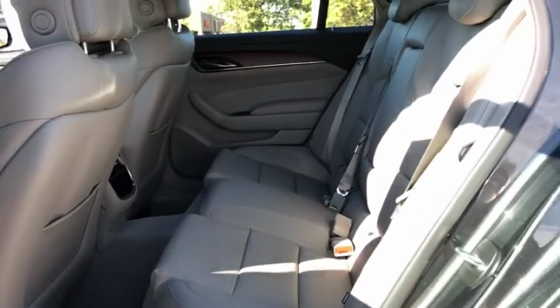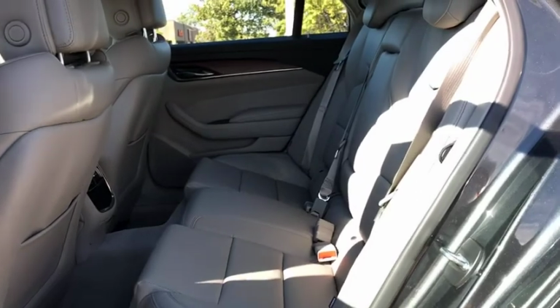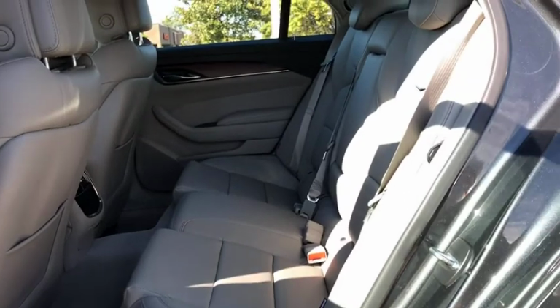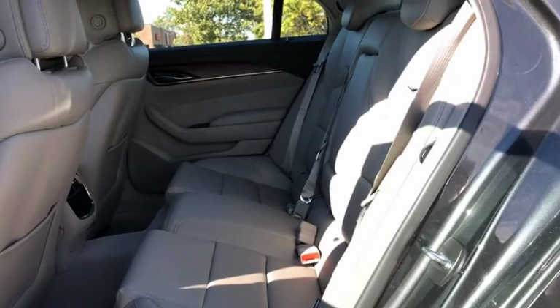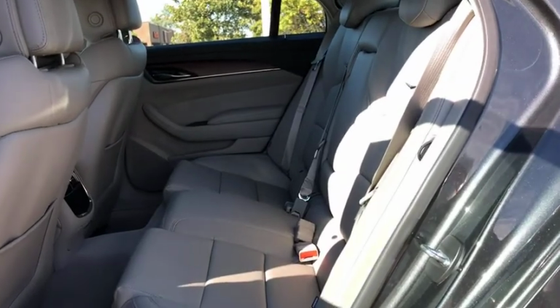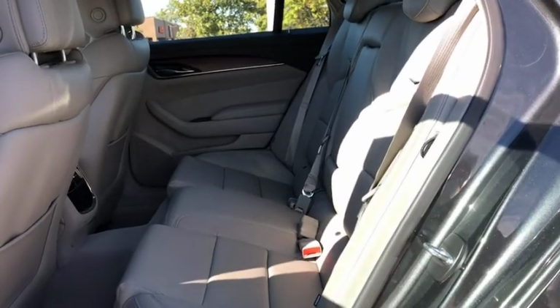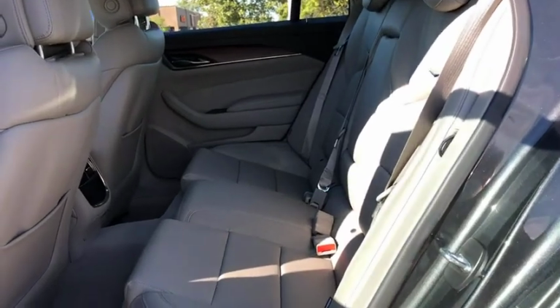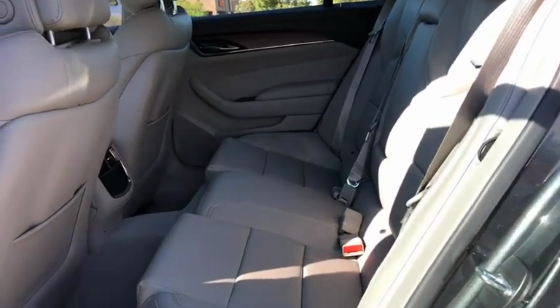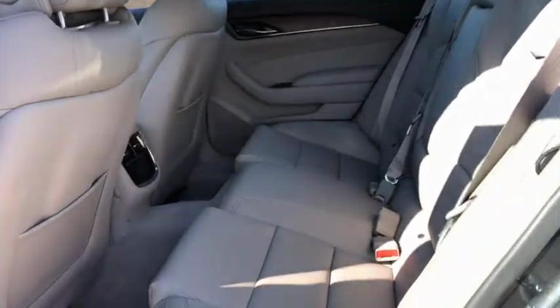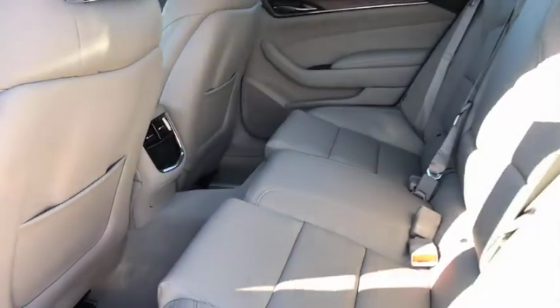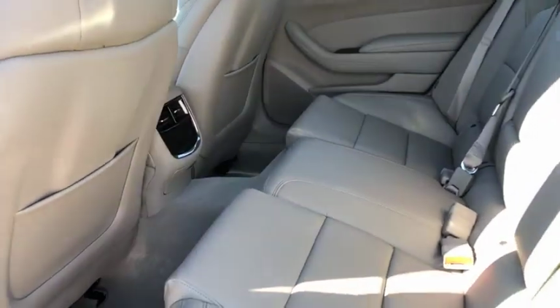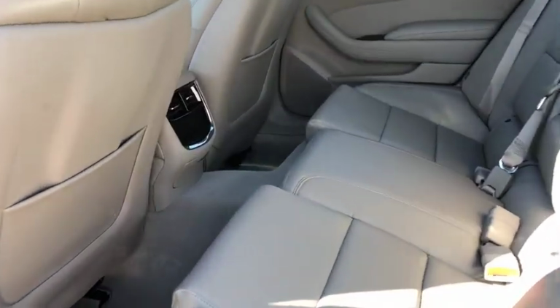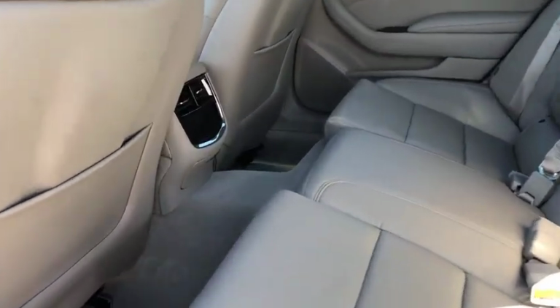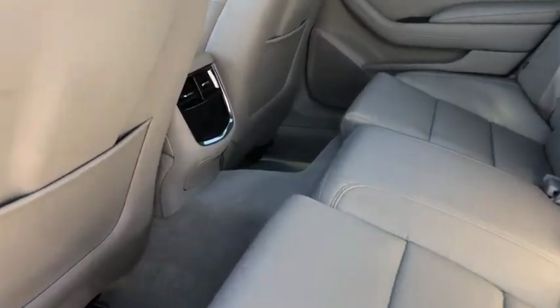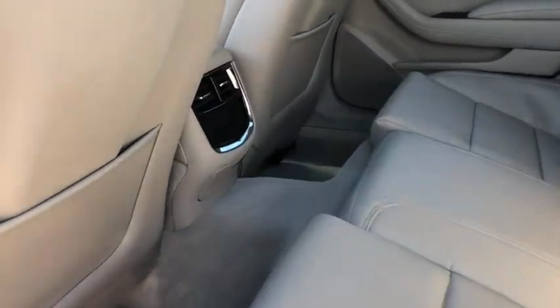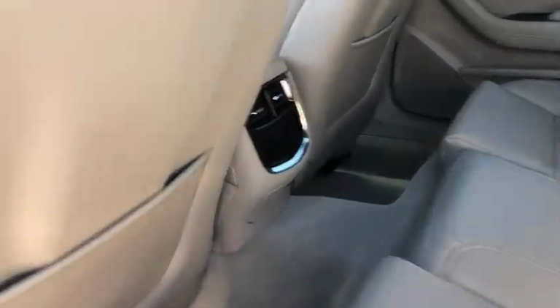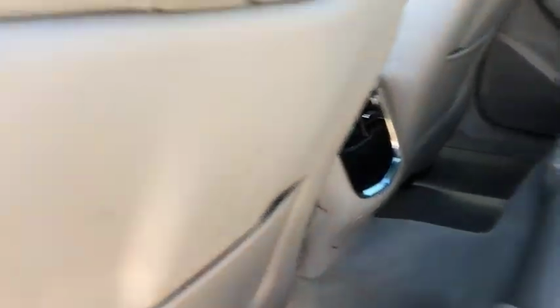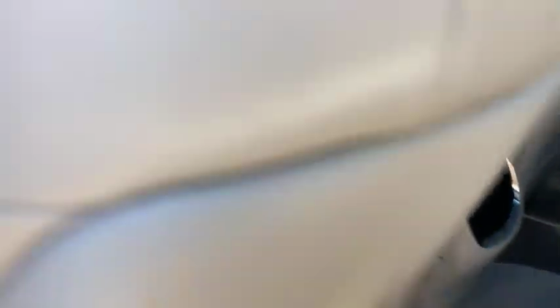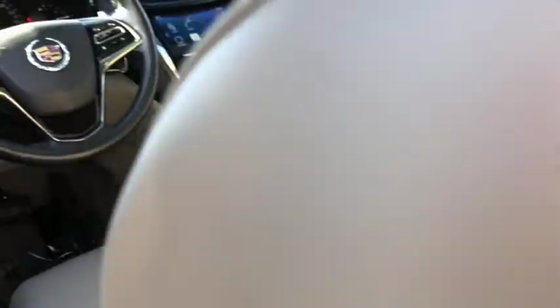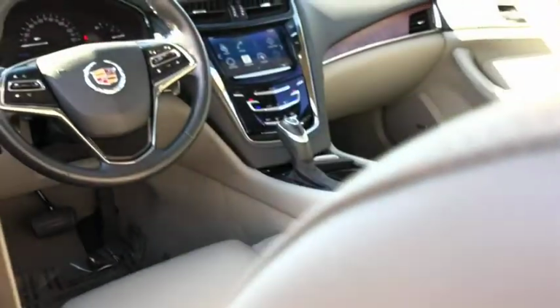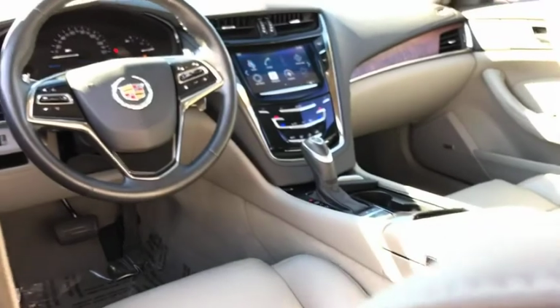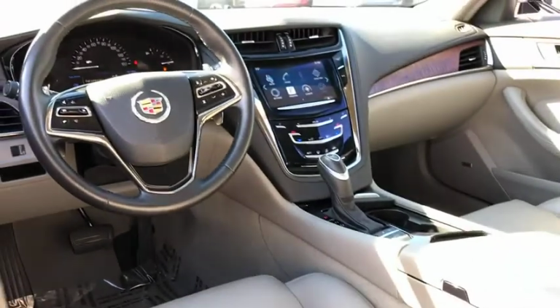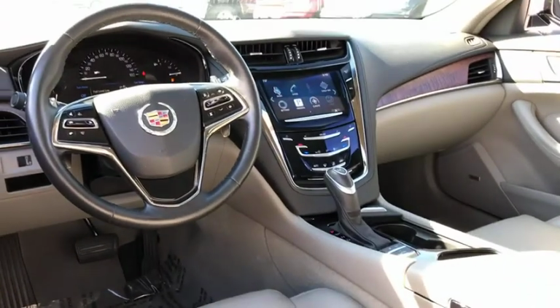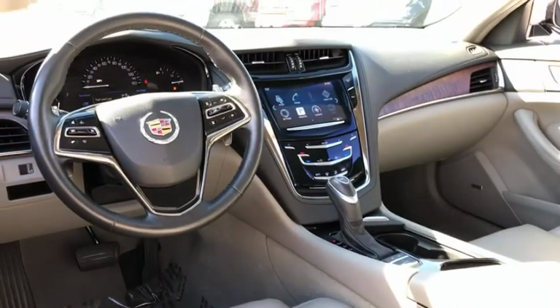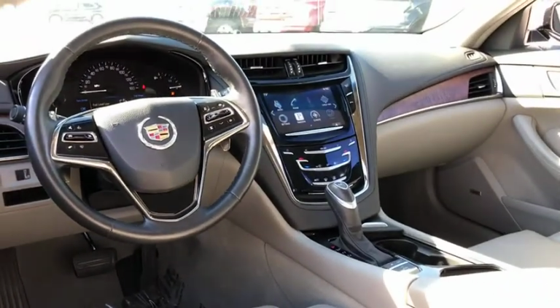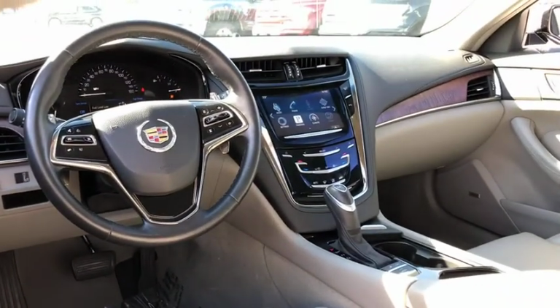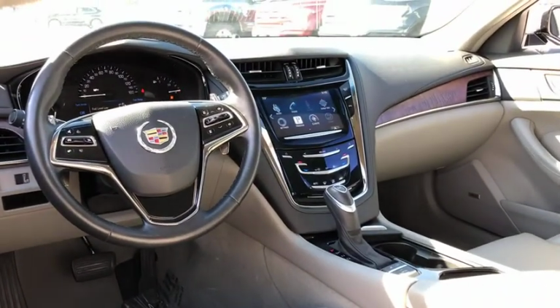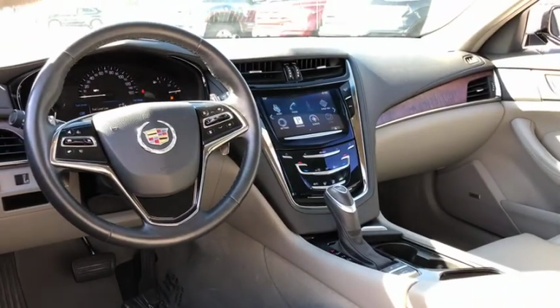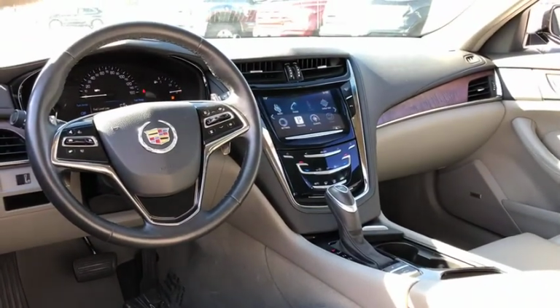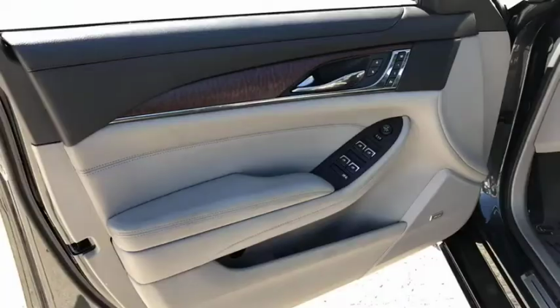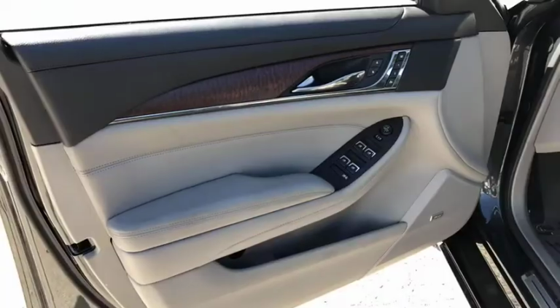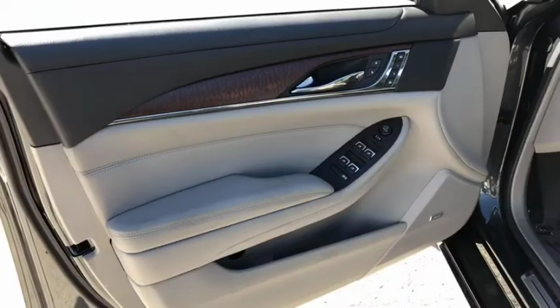Power windows, security system, rear window defroster, remote keyless entry, brake assist, panic alarm, tachometer, front reading lamps.